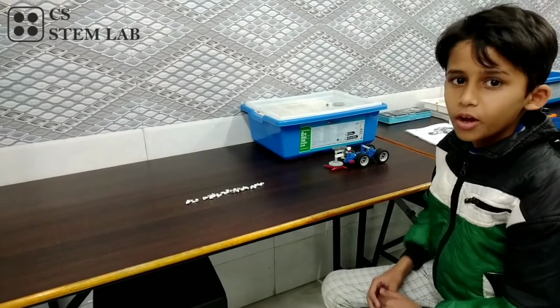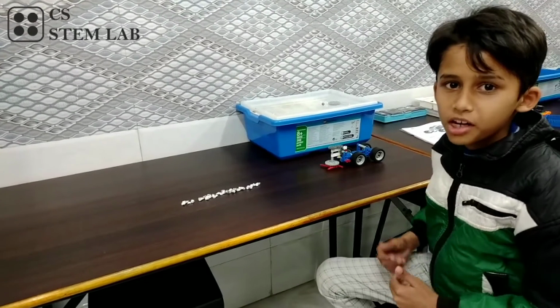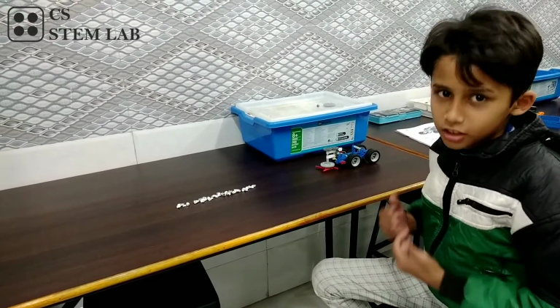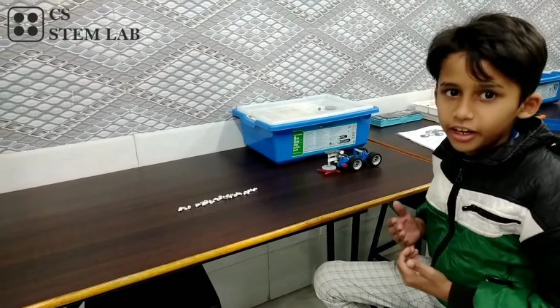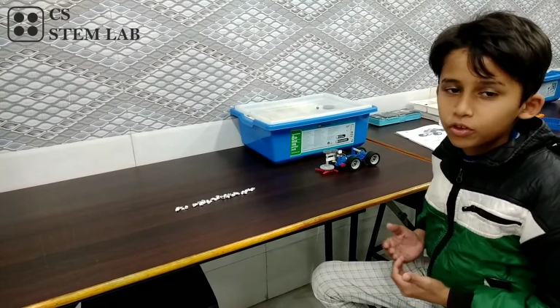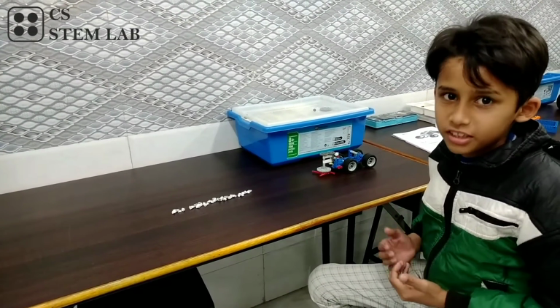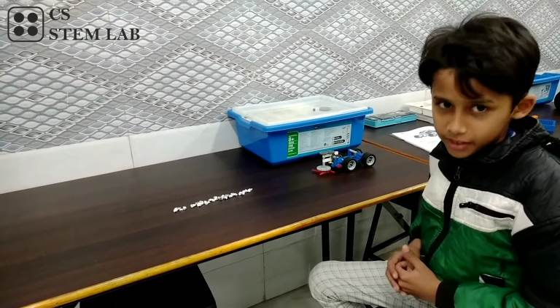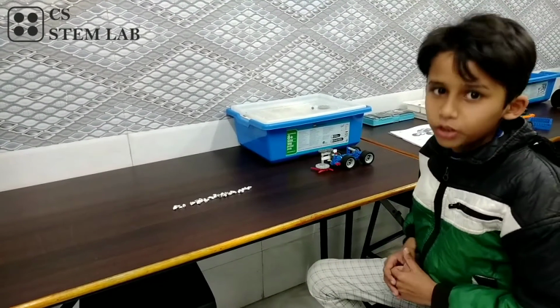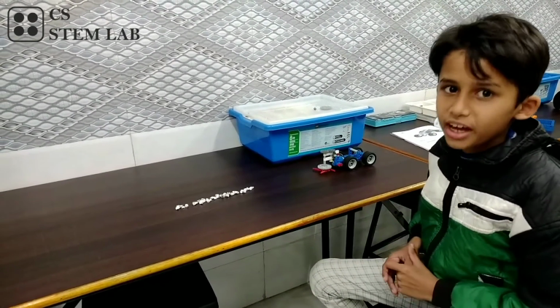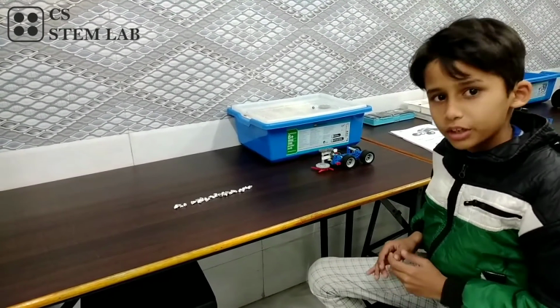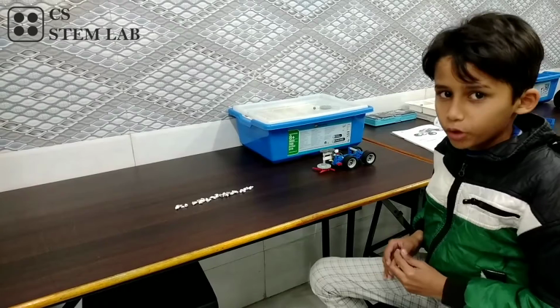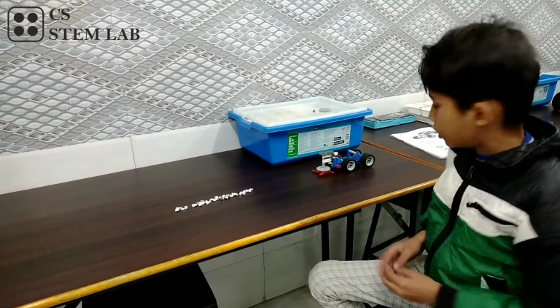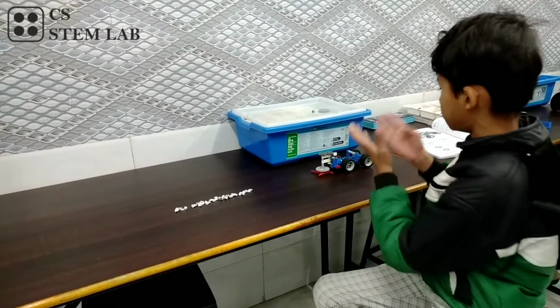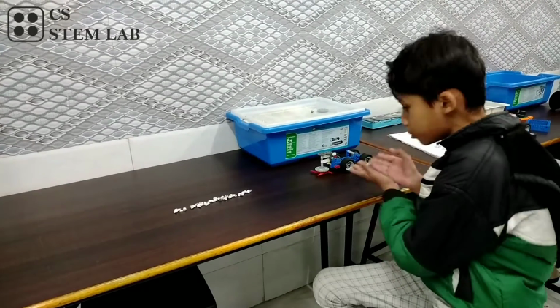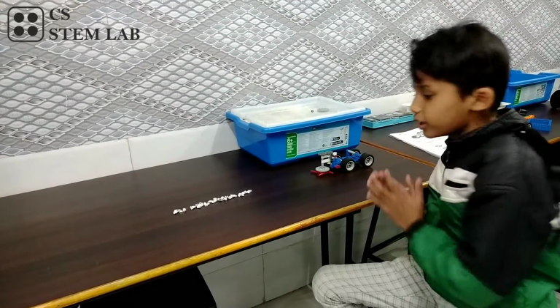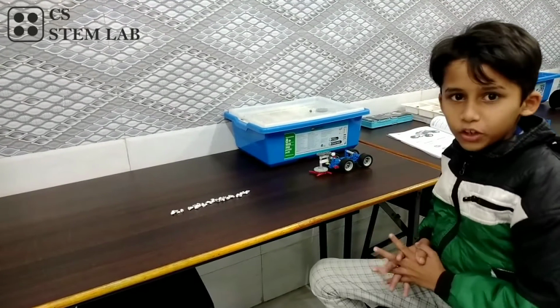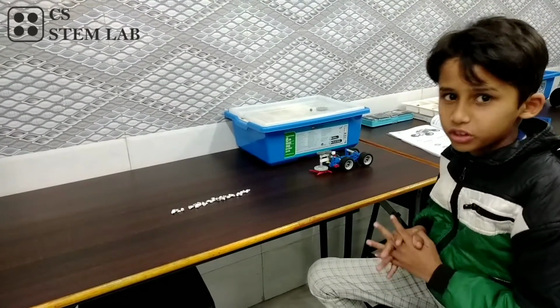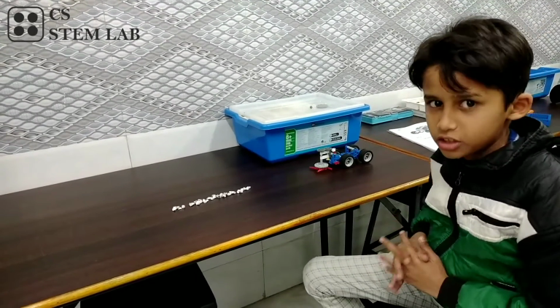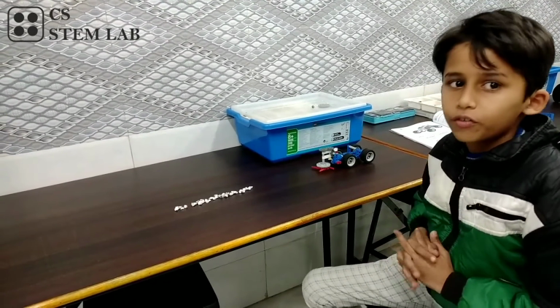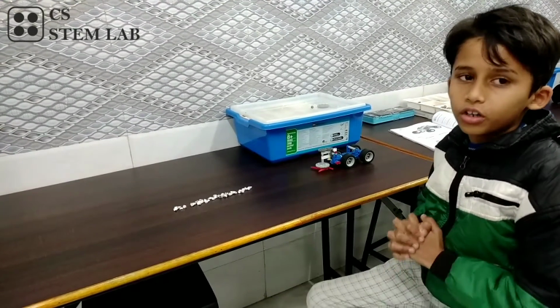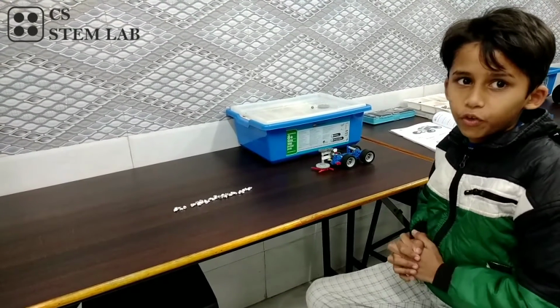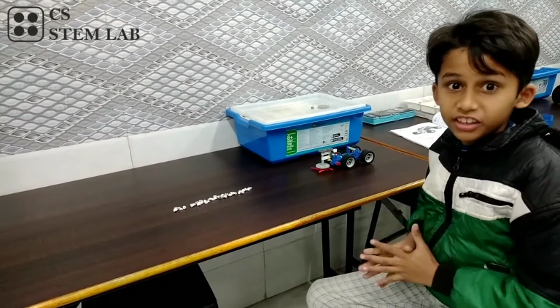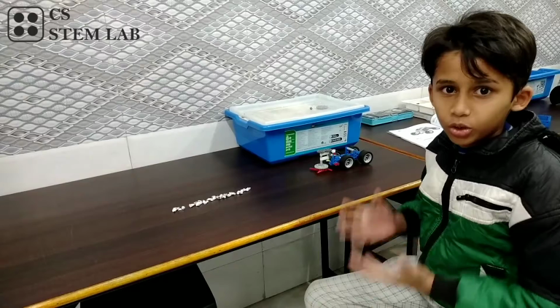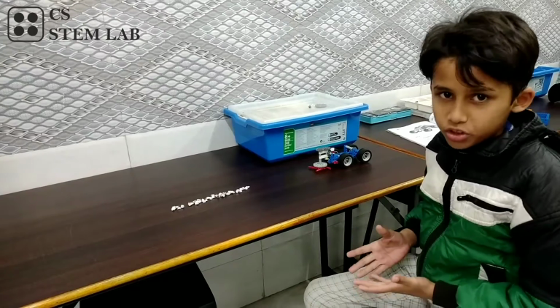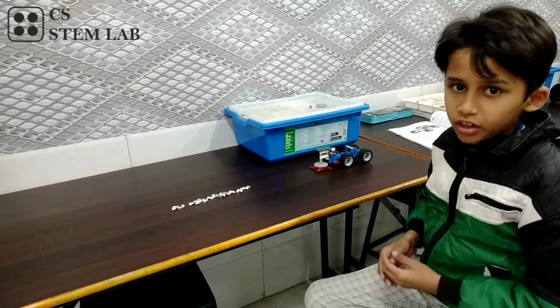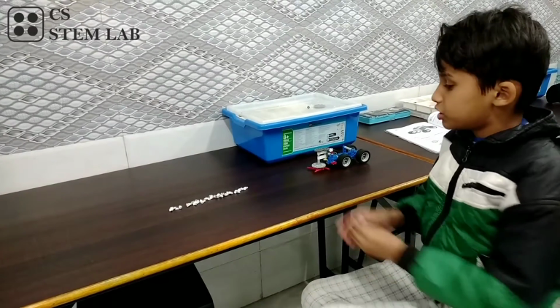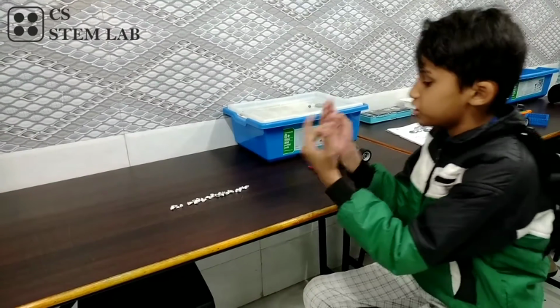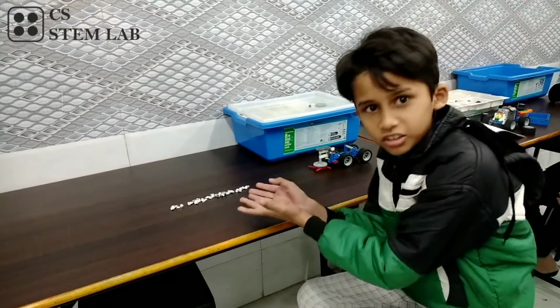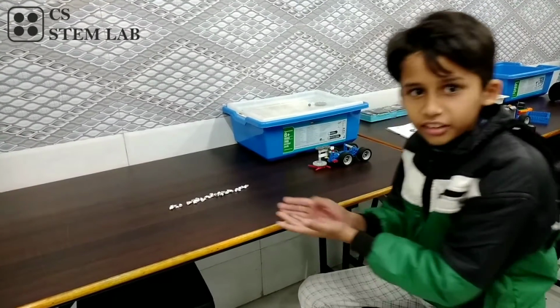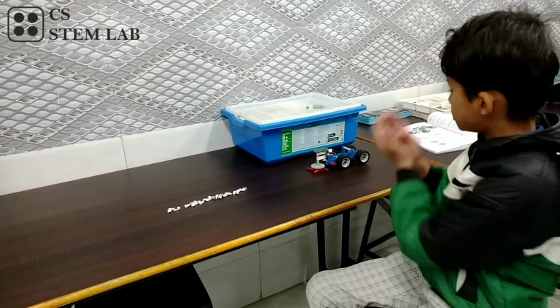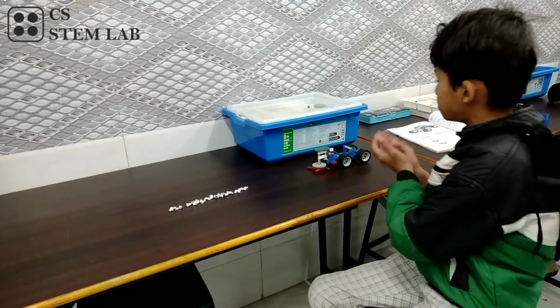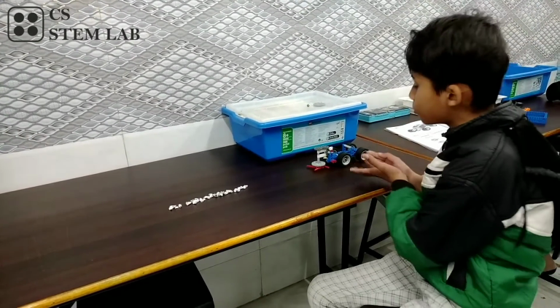My name is Akhil and I am from CS10 Lab. Today I will be demonstrating the model of a sweeper robot. We use this for cleaning the roads. This is the dust, and this is the sweeper robot.